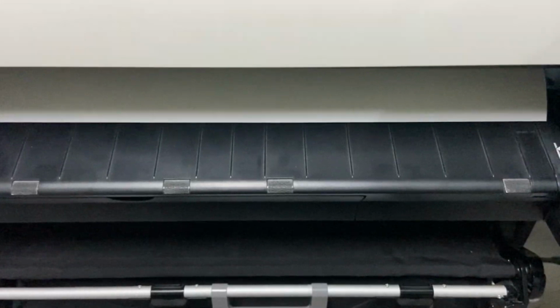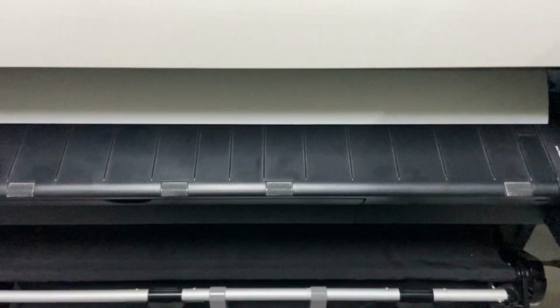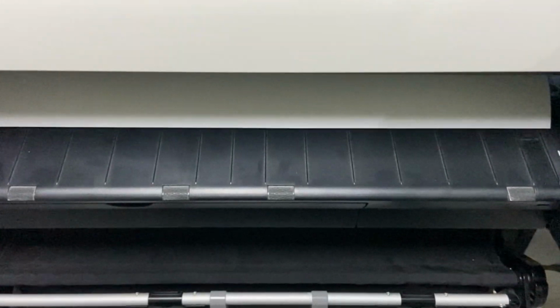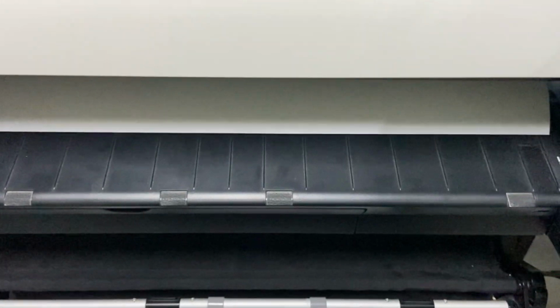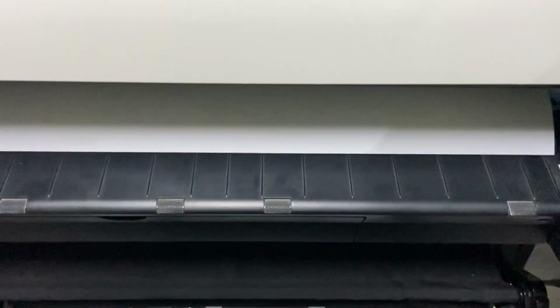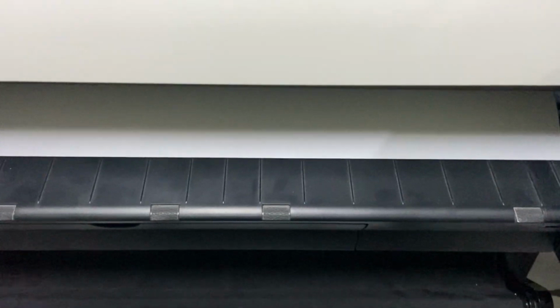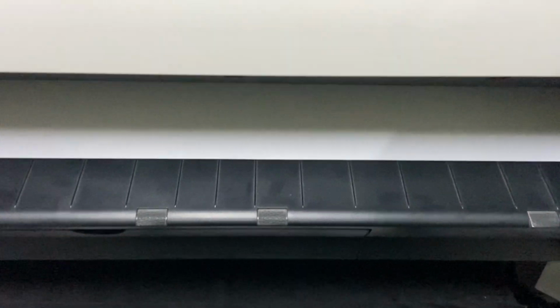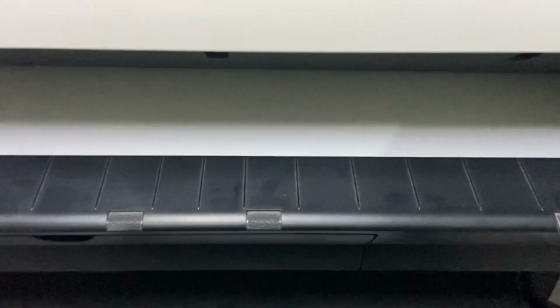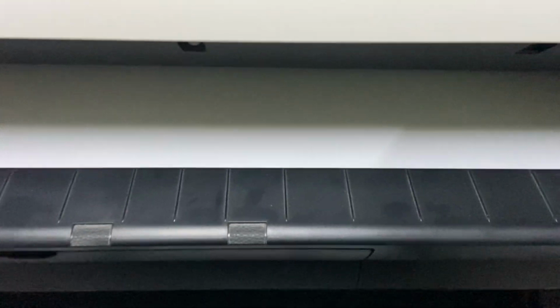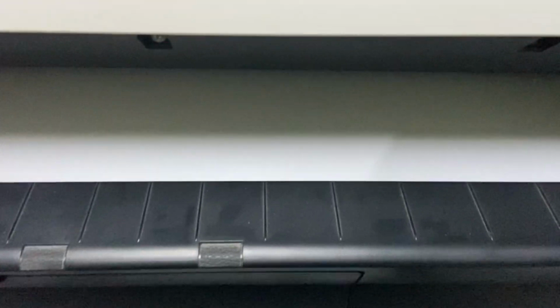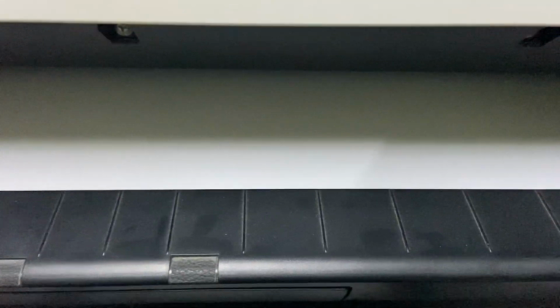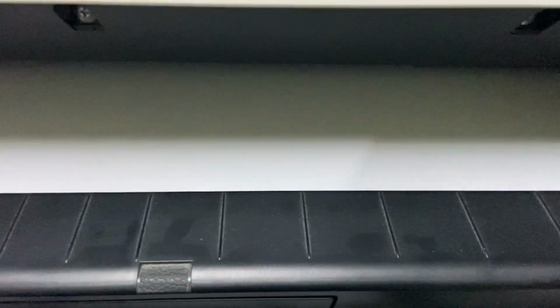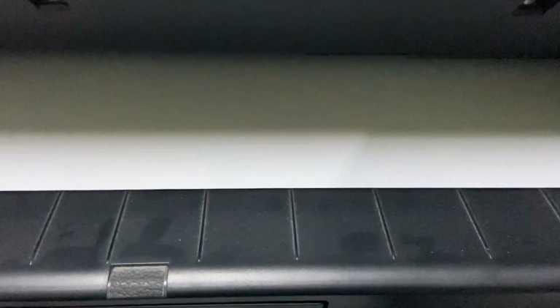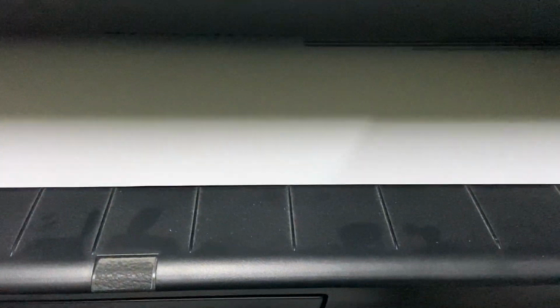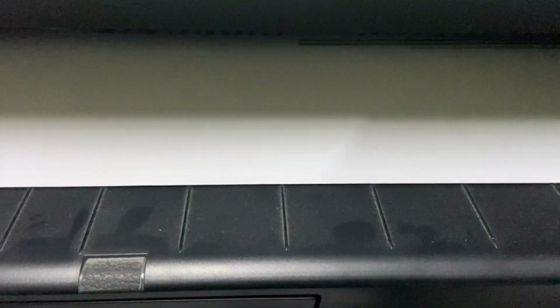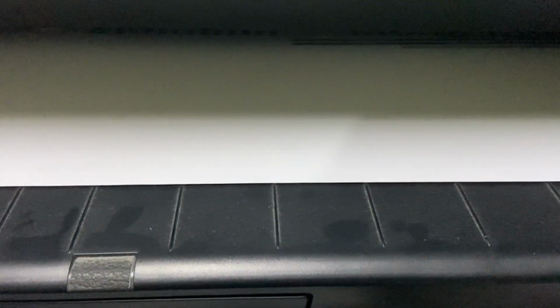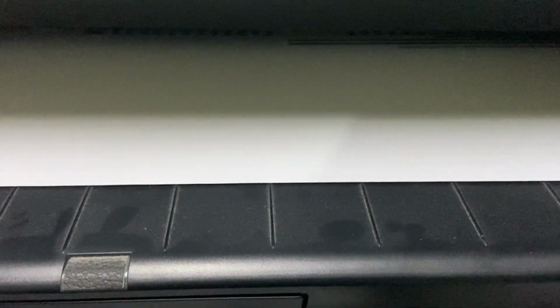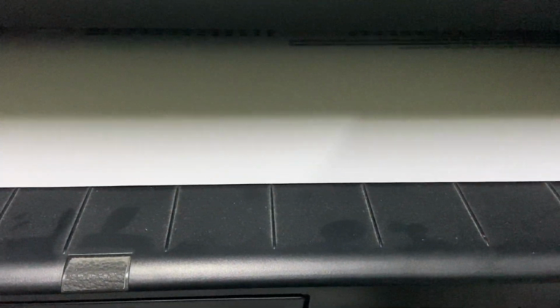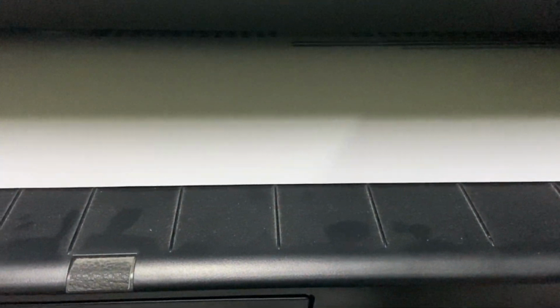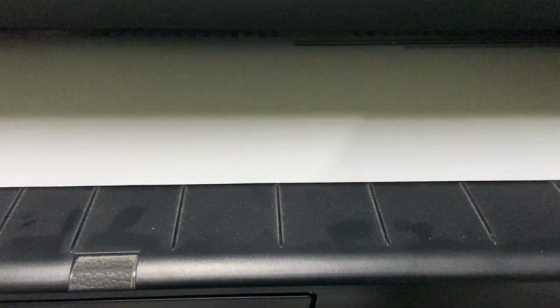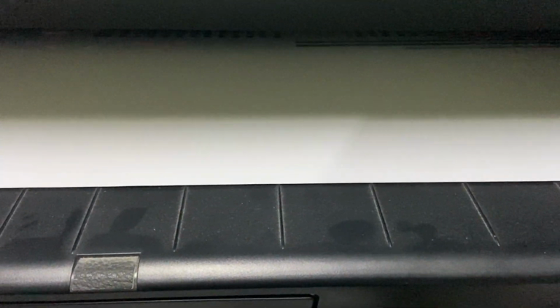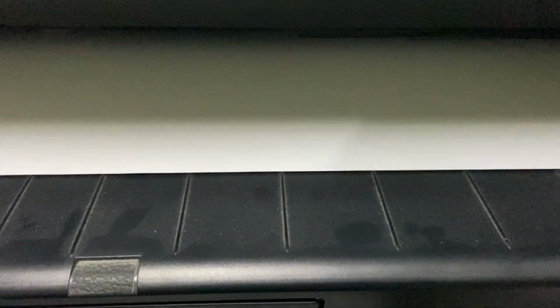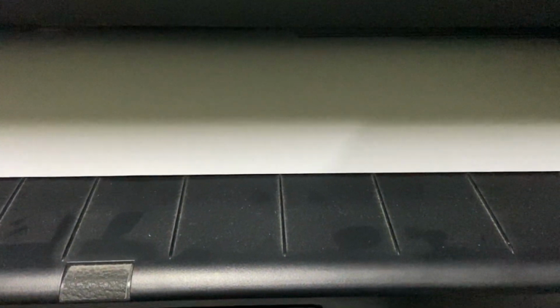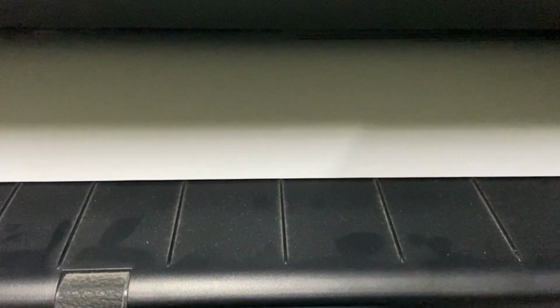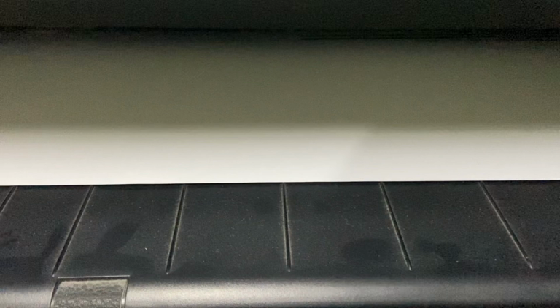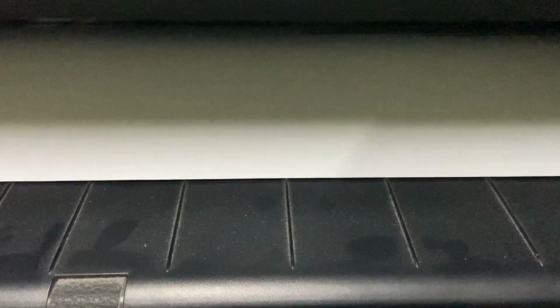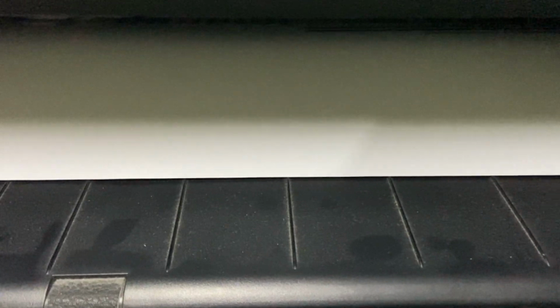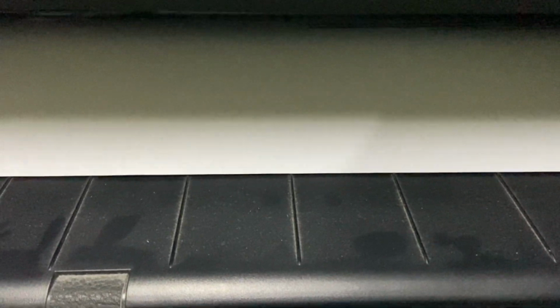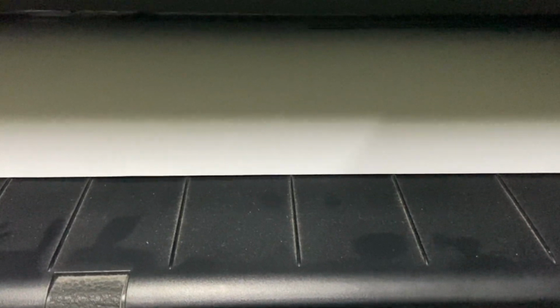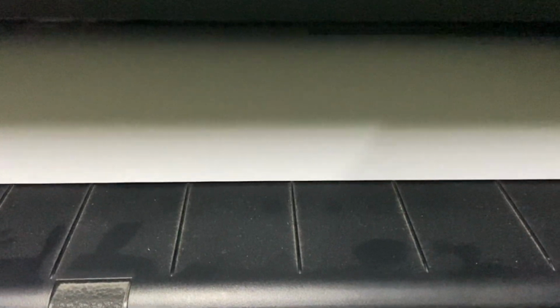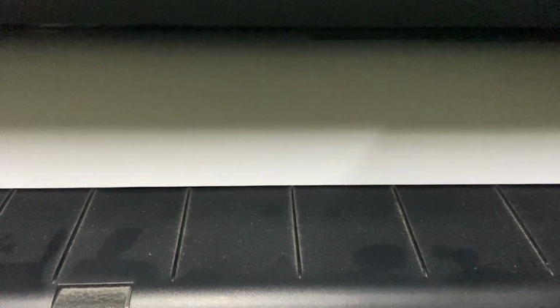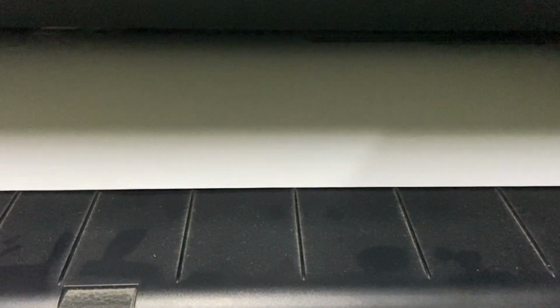When the ink system is ready, the plotter will do the head alignment by itself. So just stay back and relax while waiting for the process.